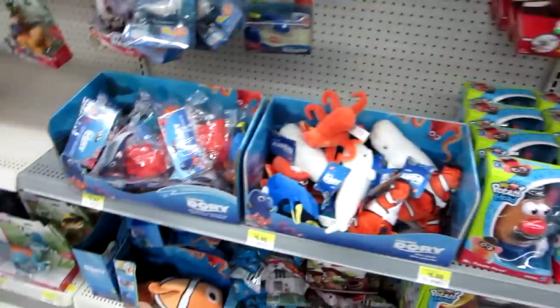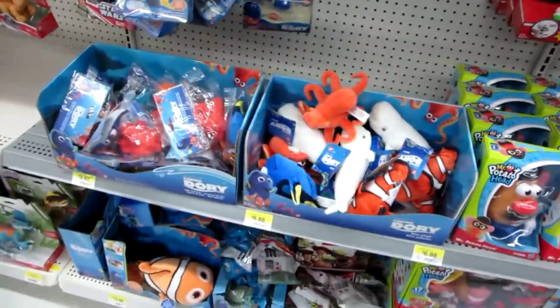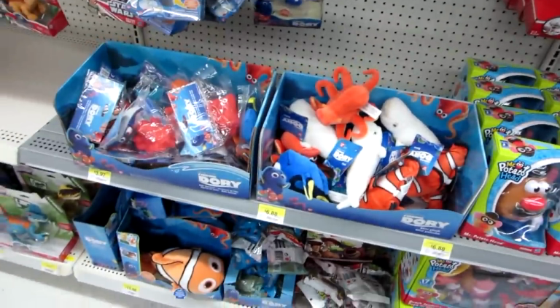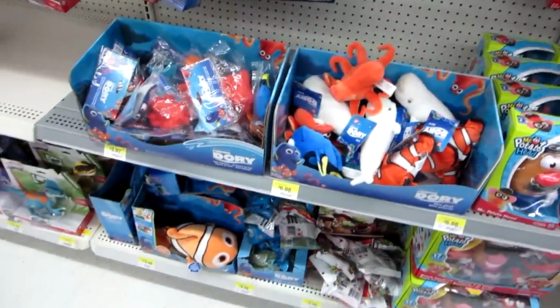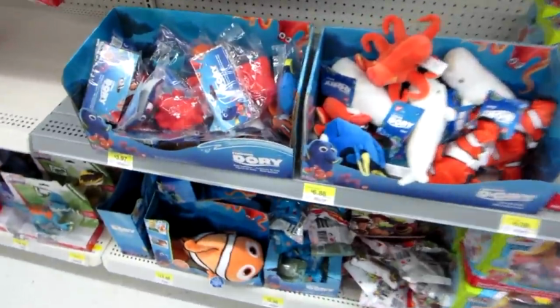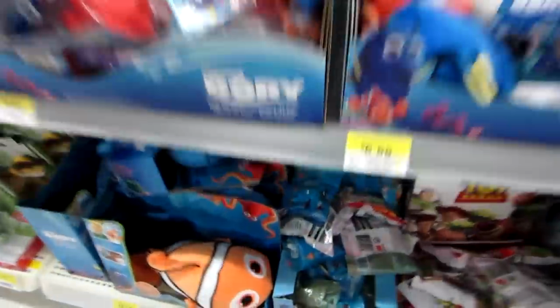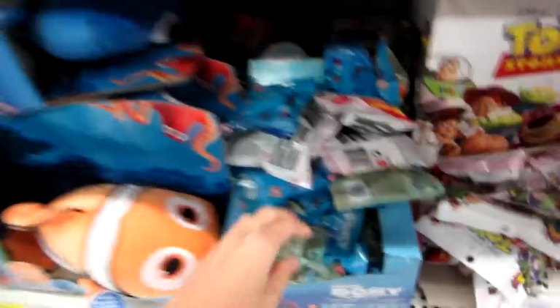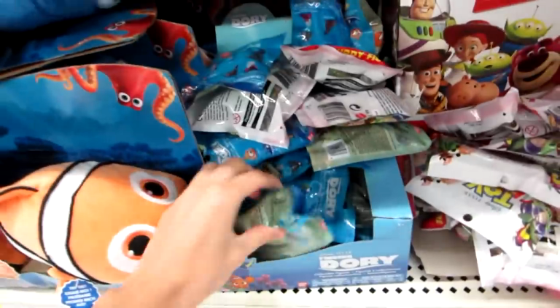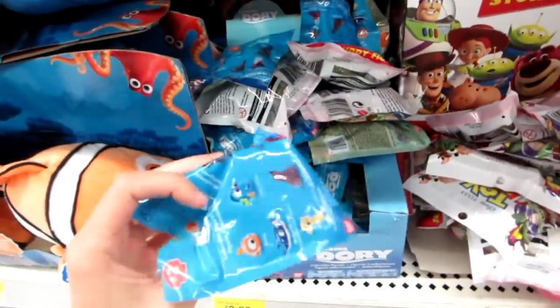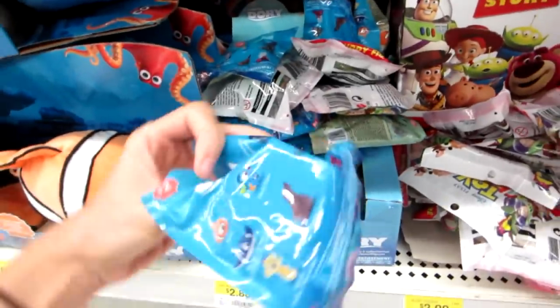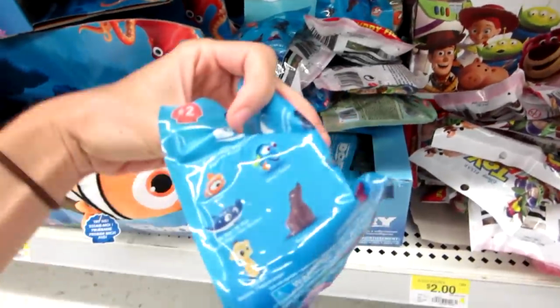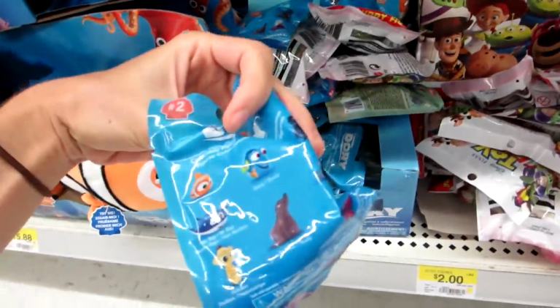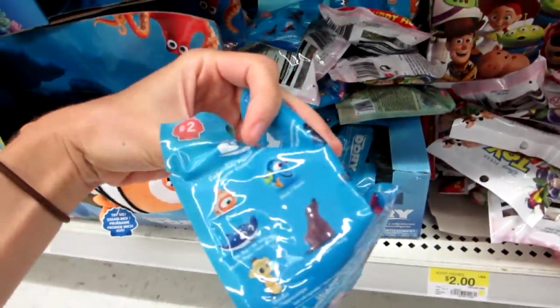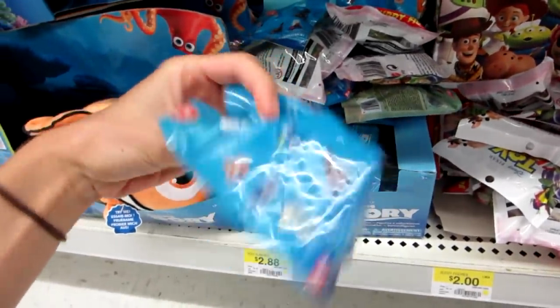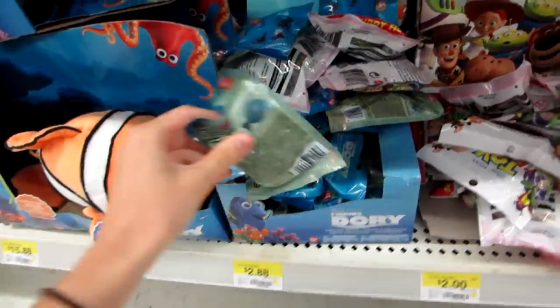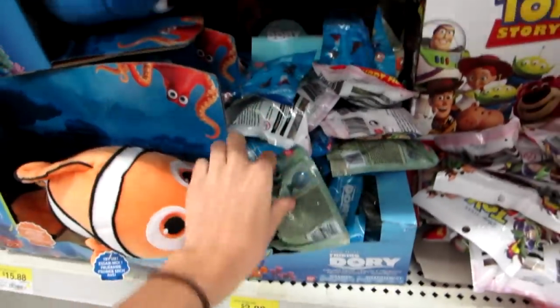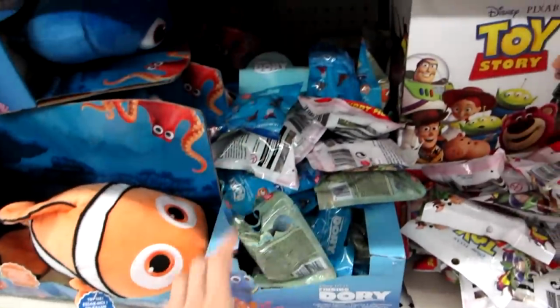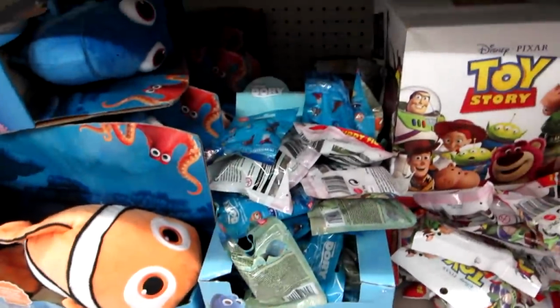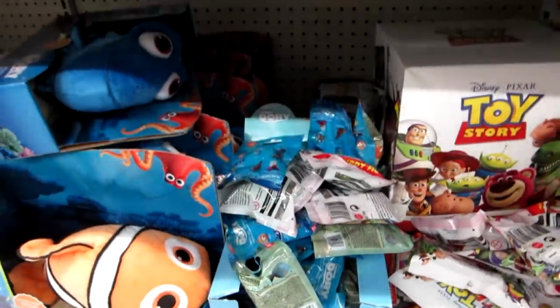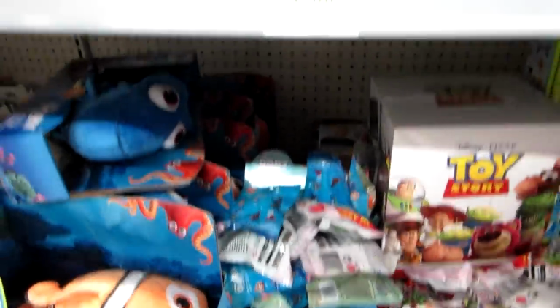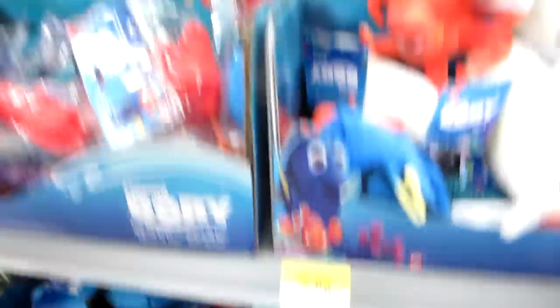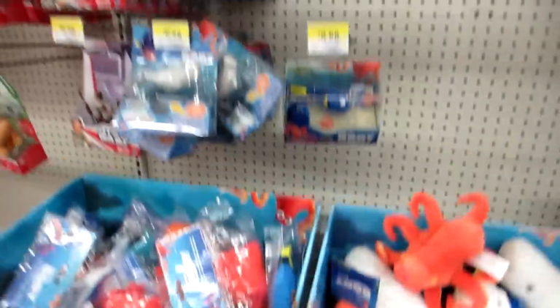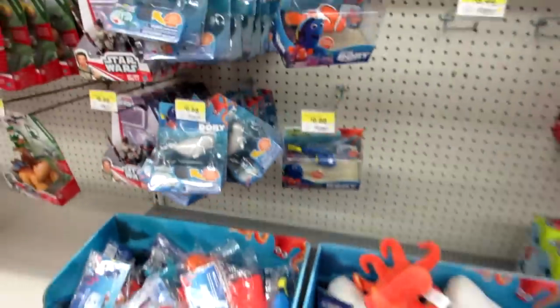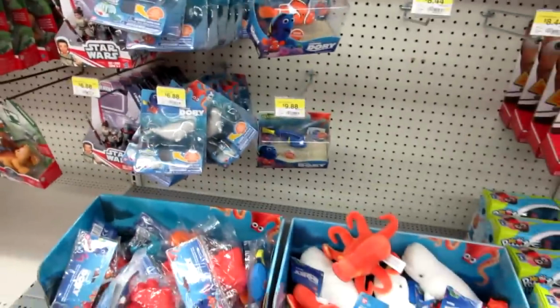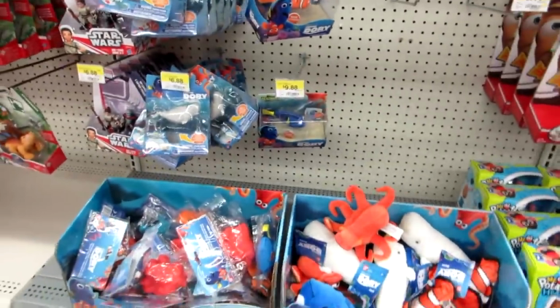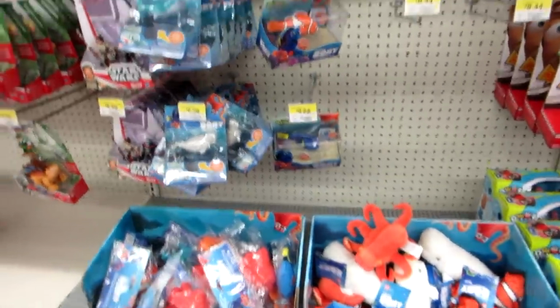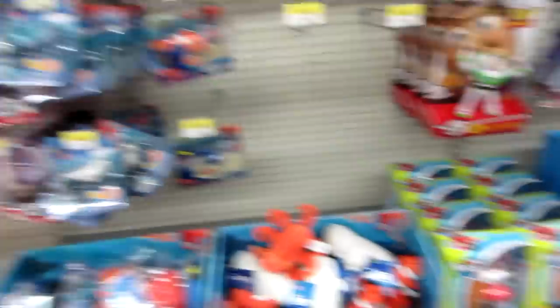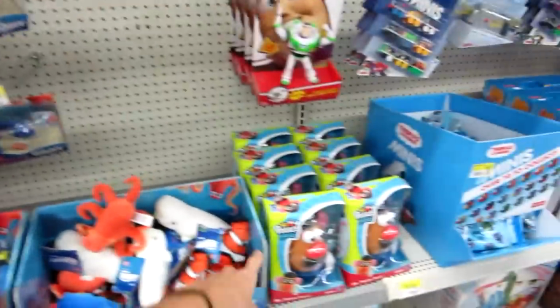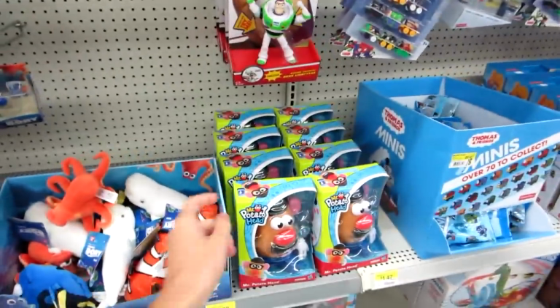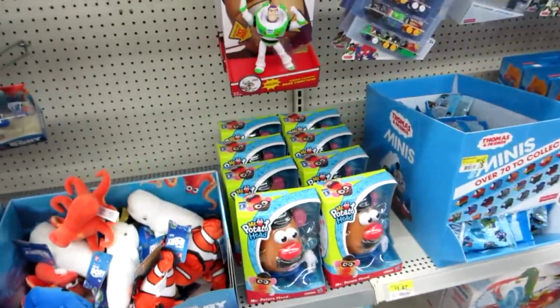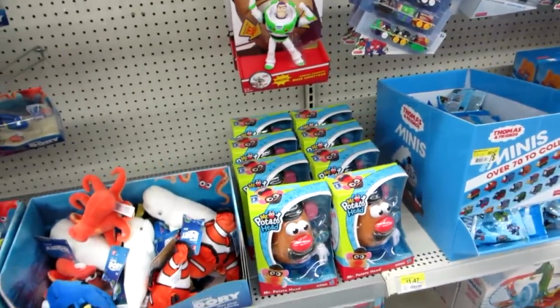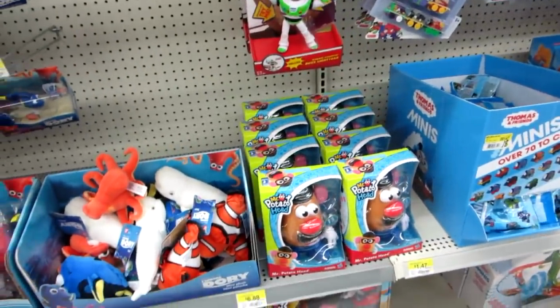Here's a Finding Dory. They have the new series of the blind bags — that's cool. And they have plushies. Oh look, Mr. Potato Head — they finally have him.